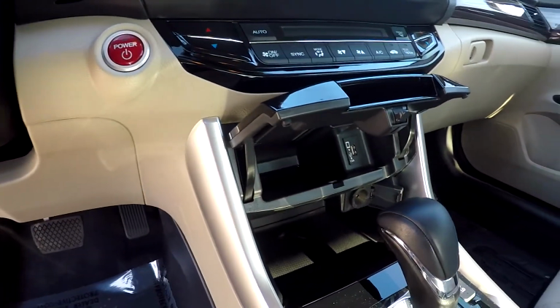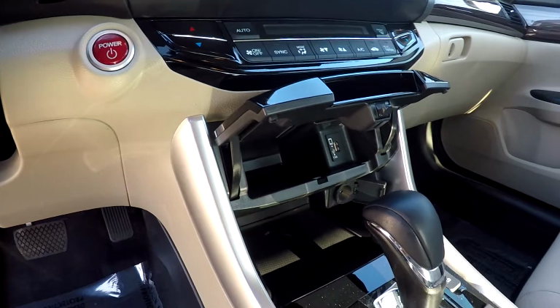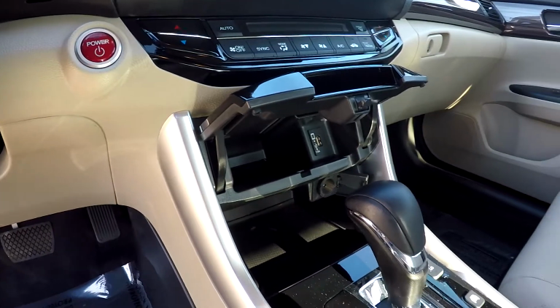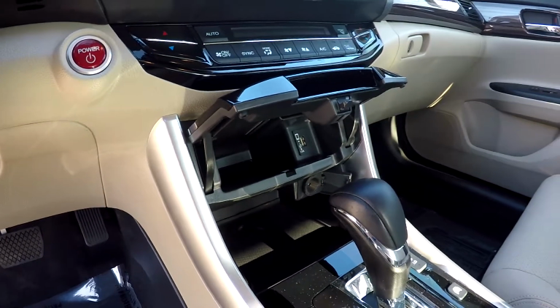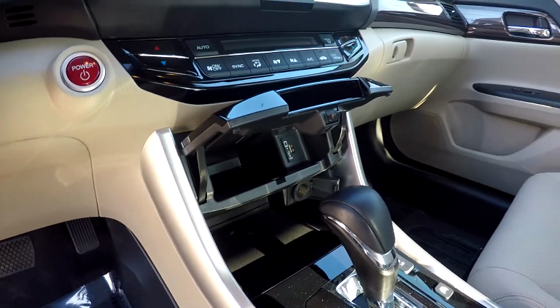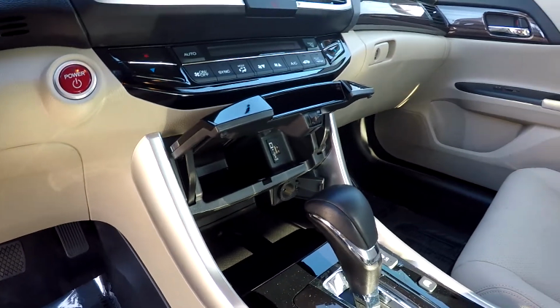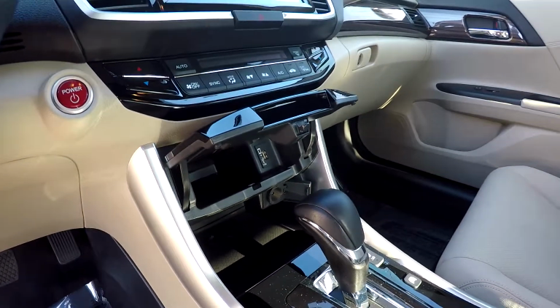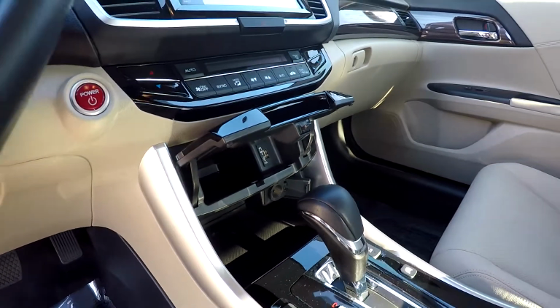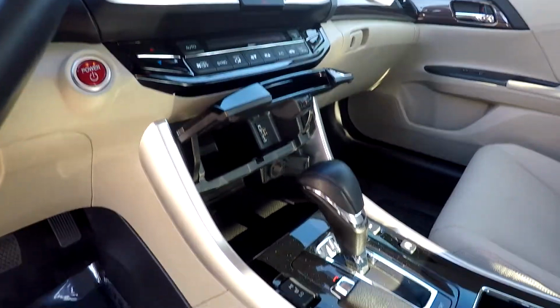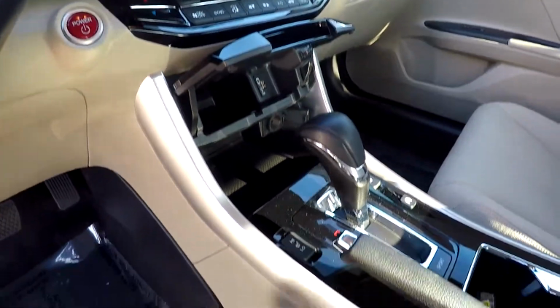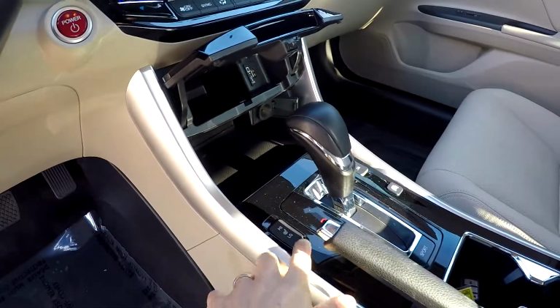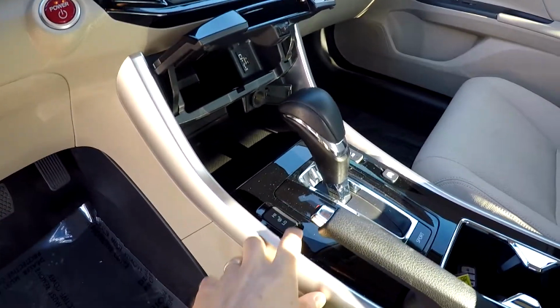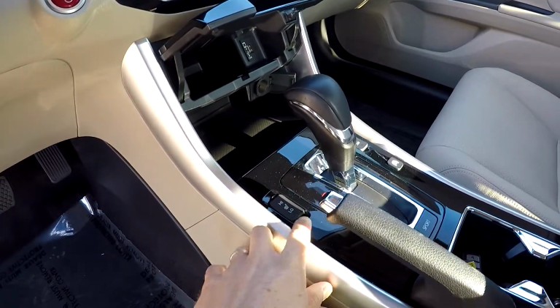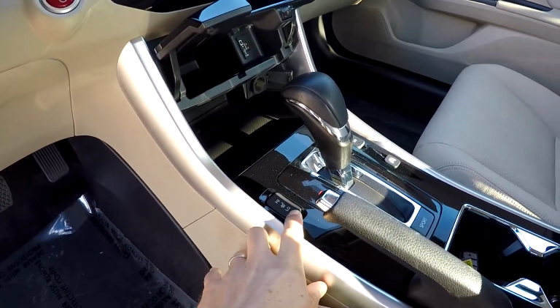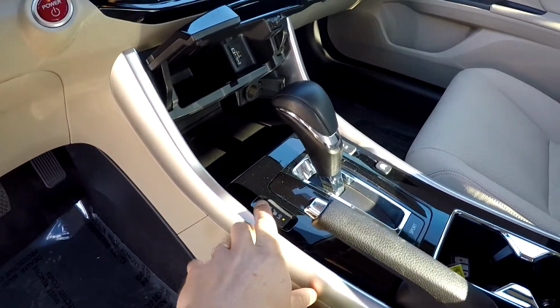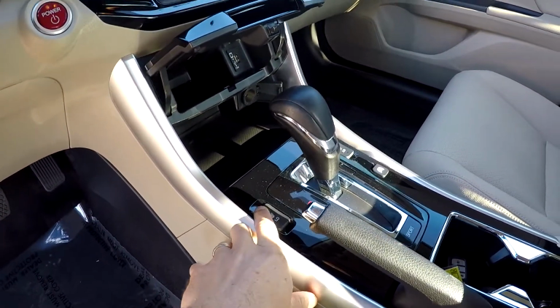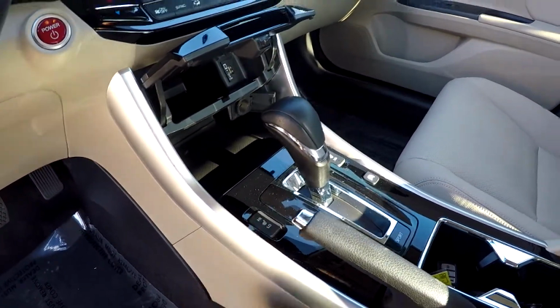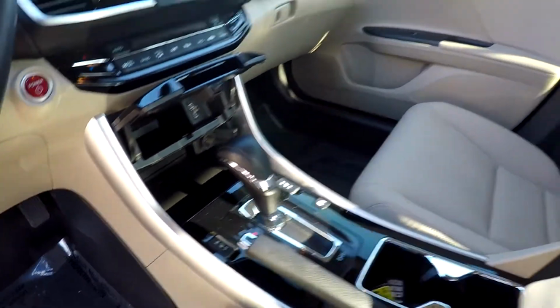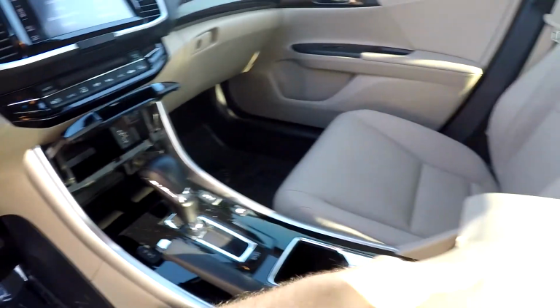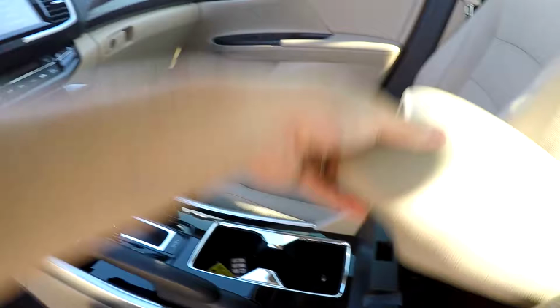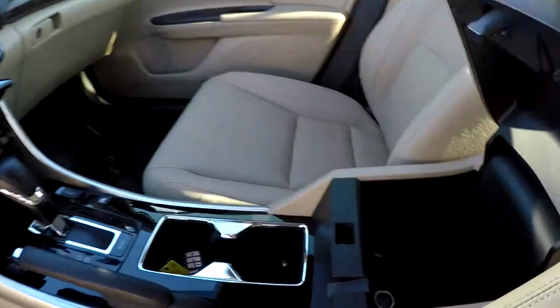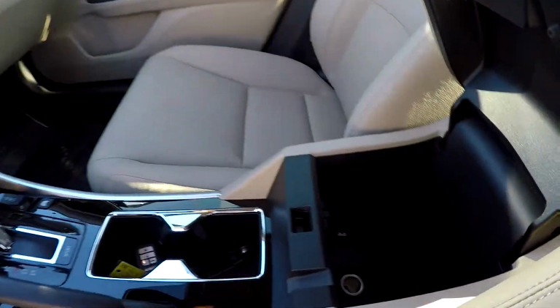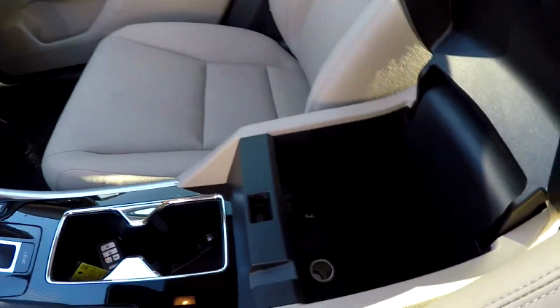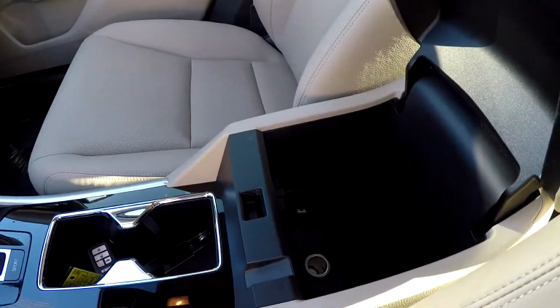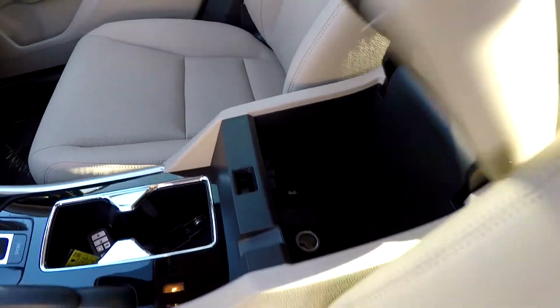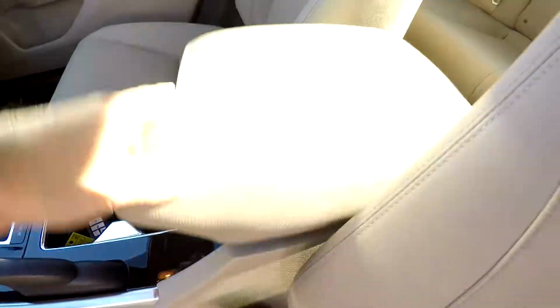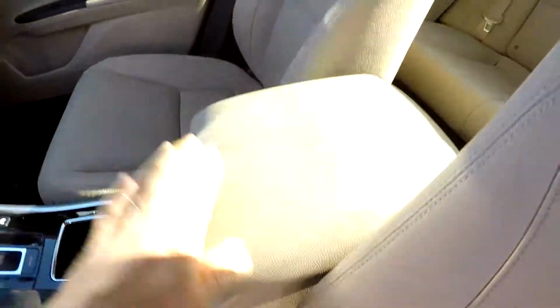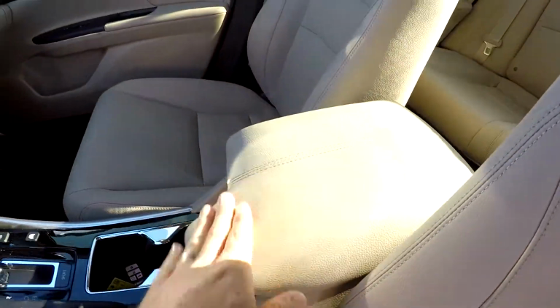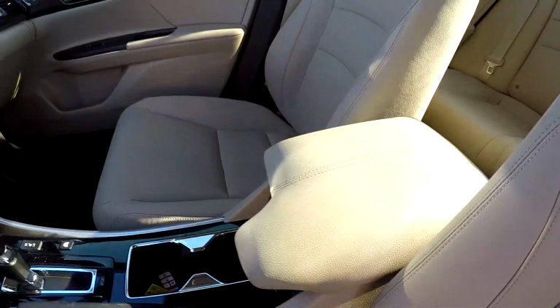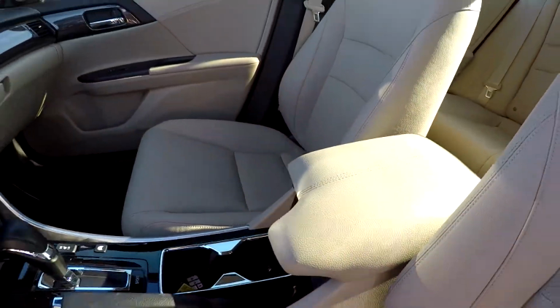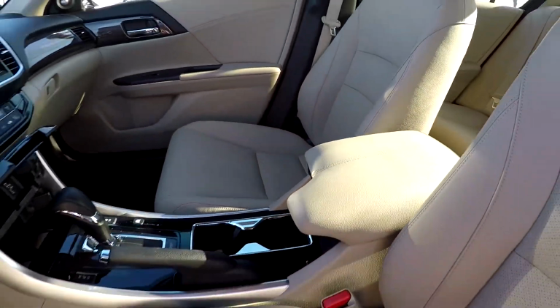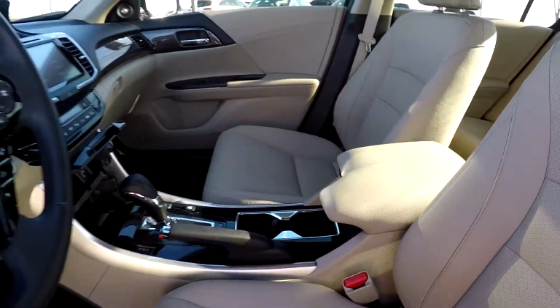All your climate control is going to be just below it there. It is a push button start, multiple power and USB ports, and heated front seats. You also have some additional power options inside that armrest as well.